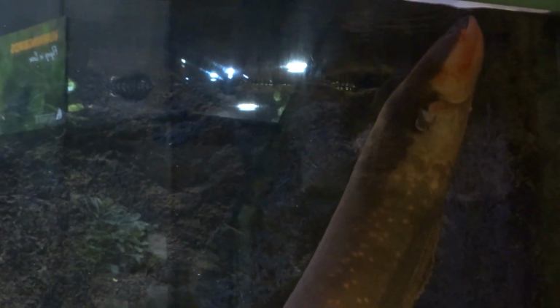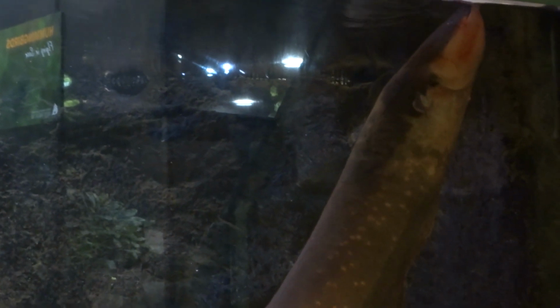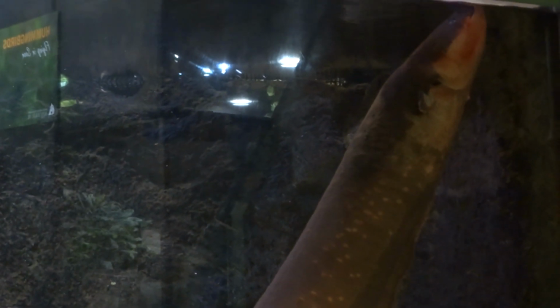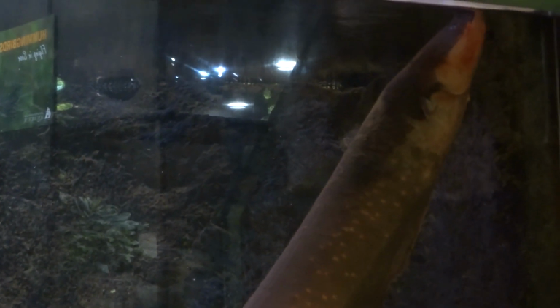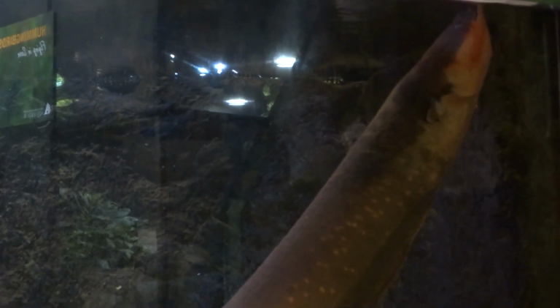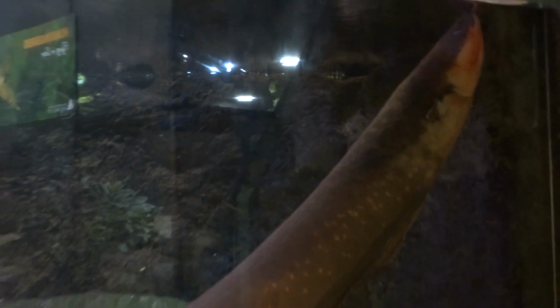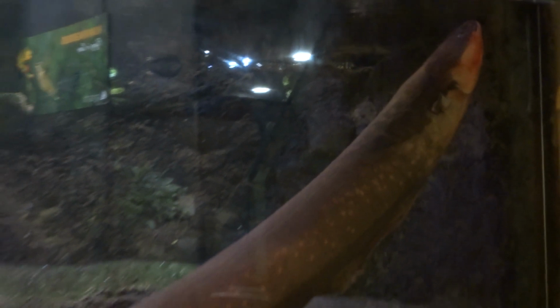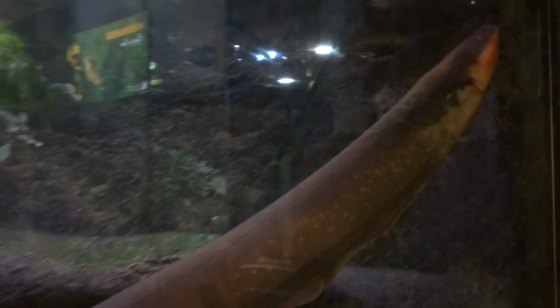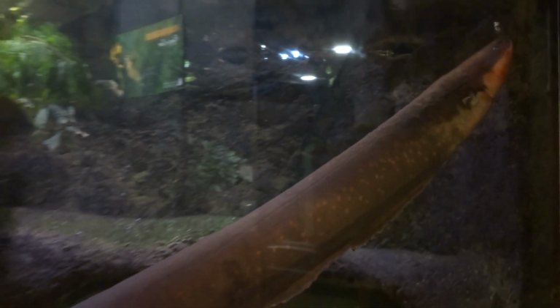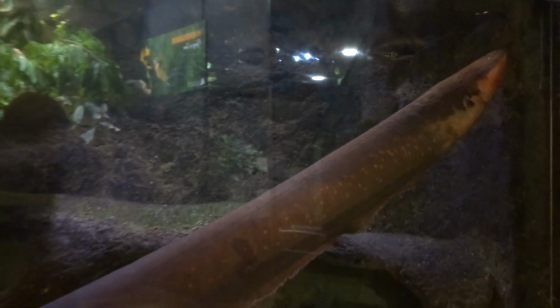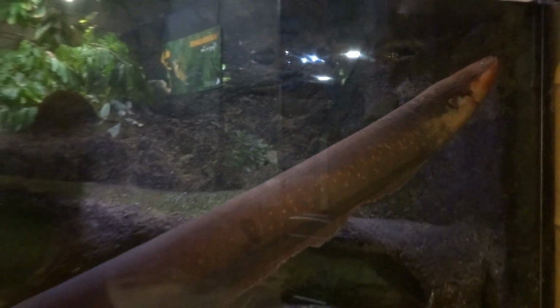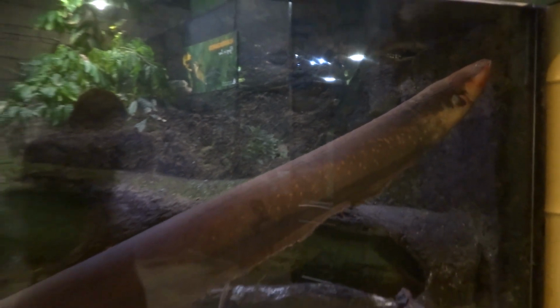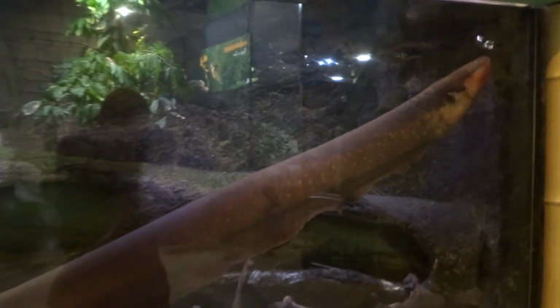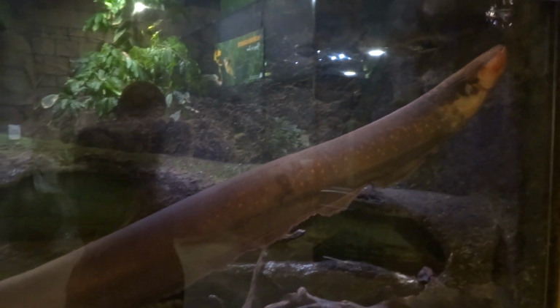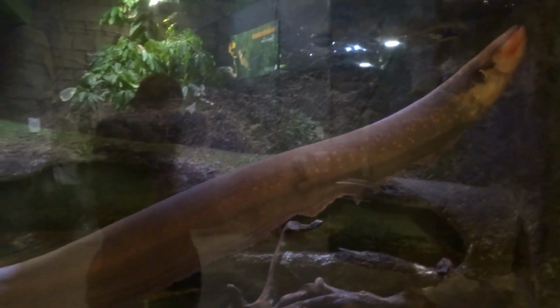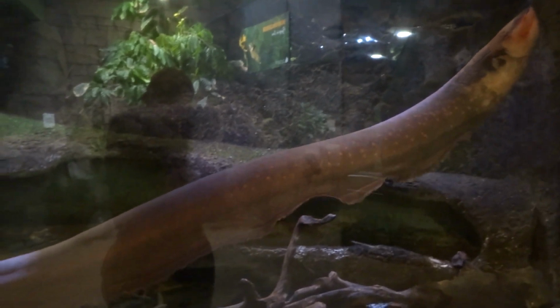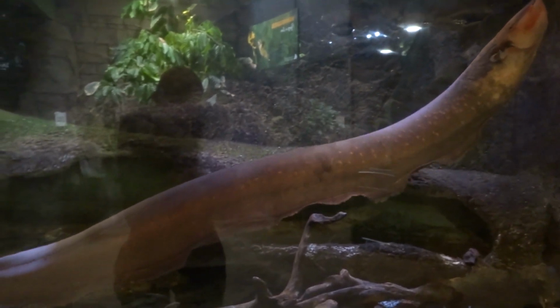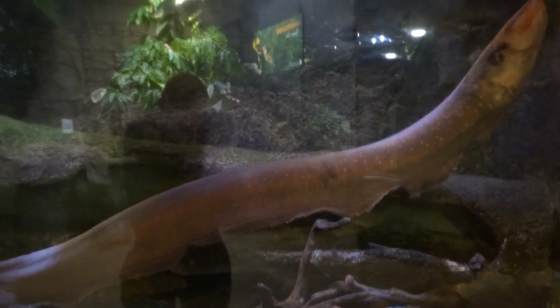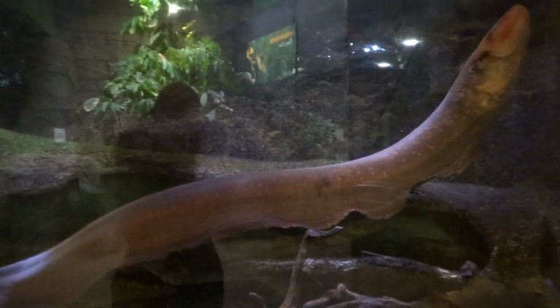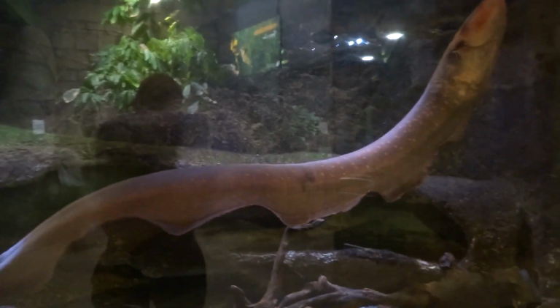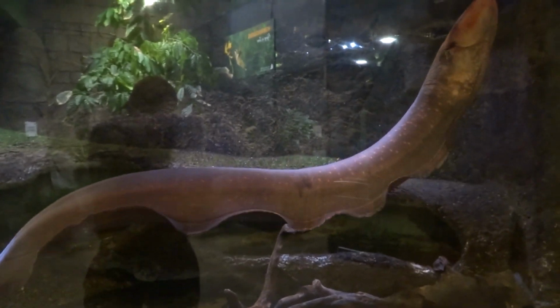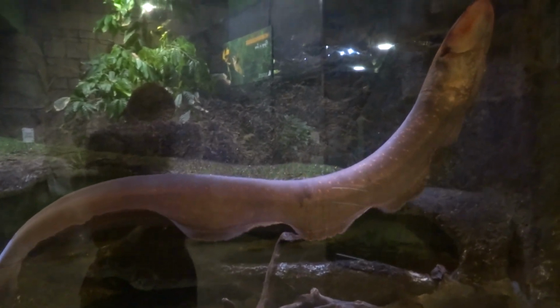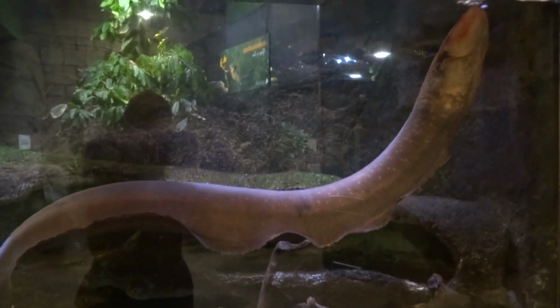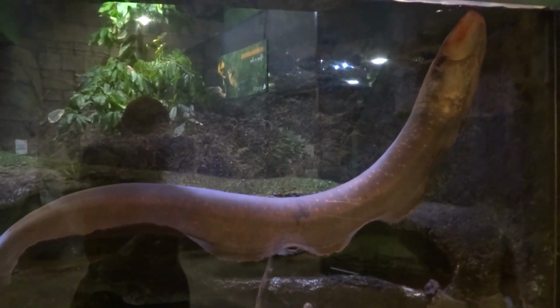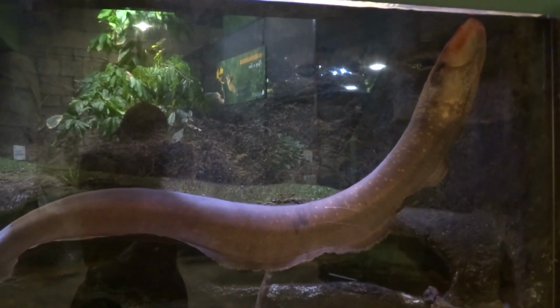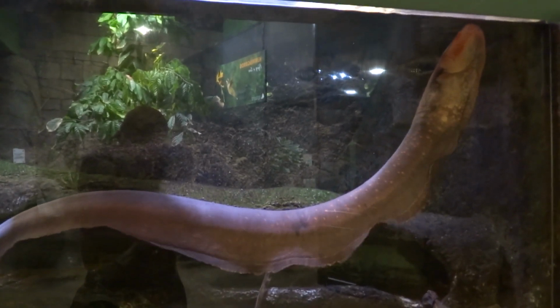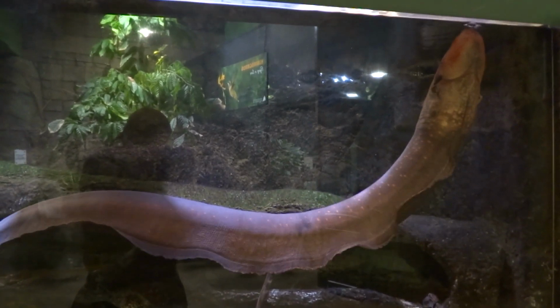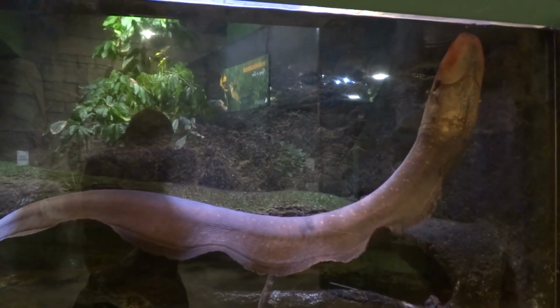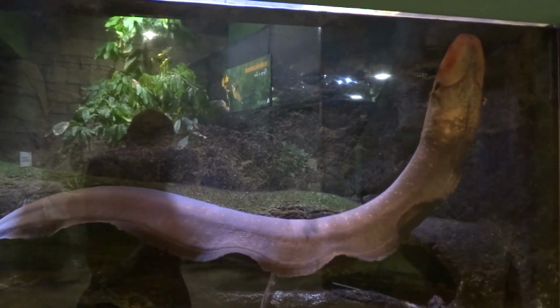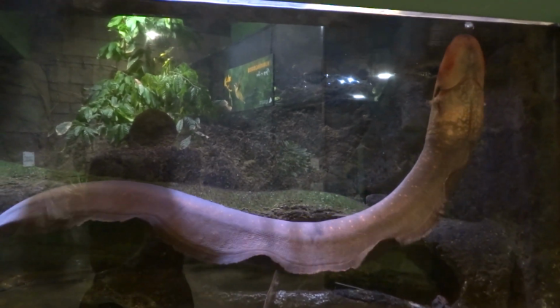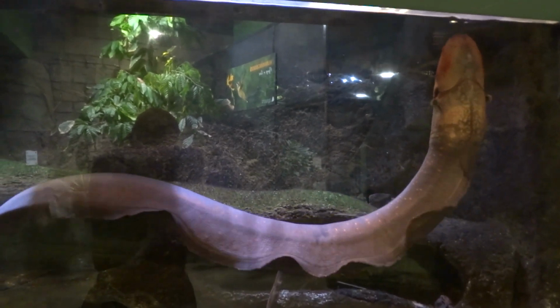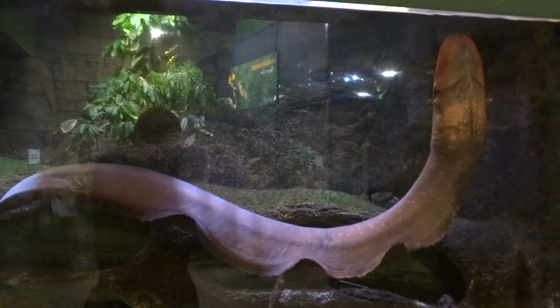Anyway, that's an electric eel — an electric eel tank. It's about four feet long.